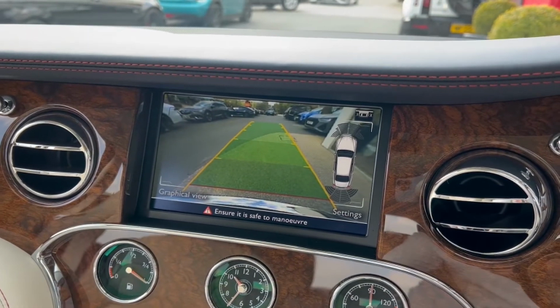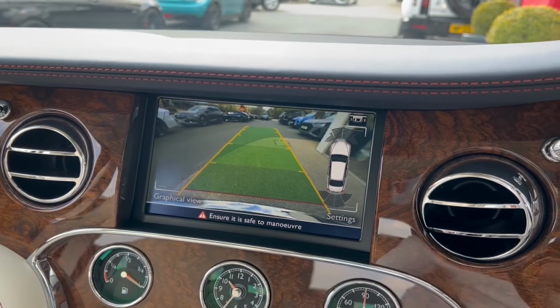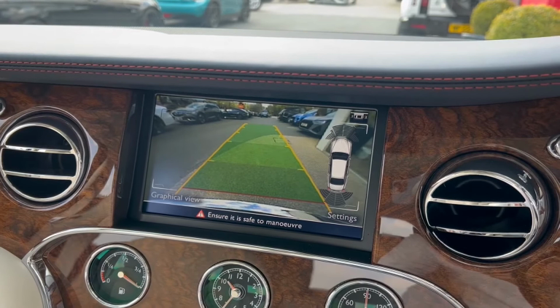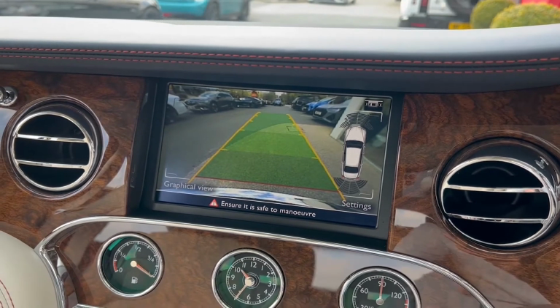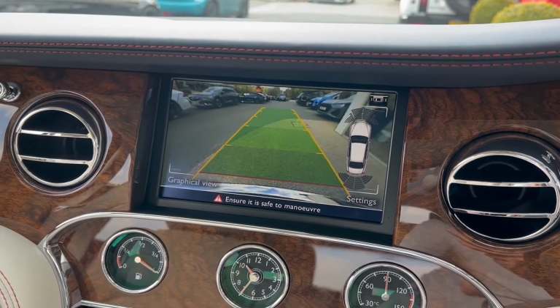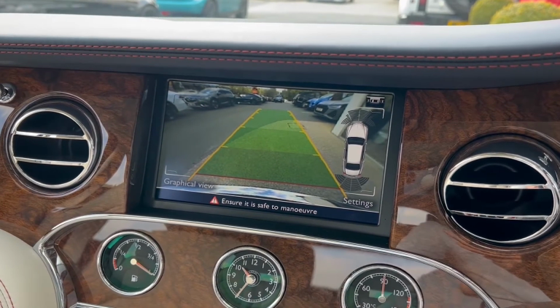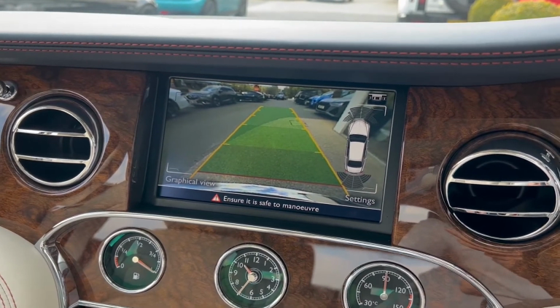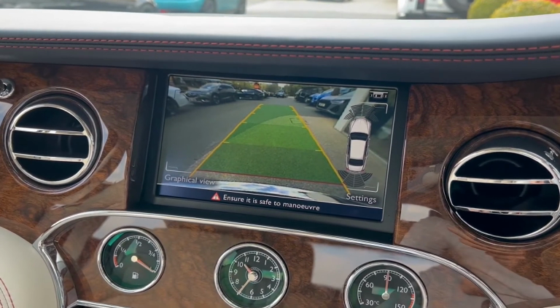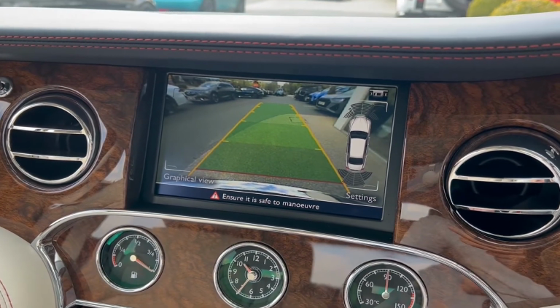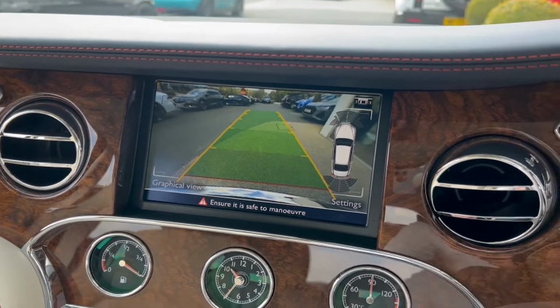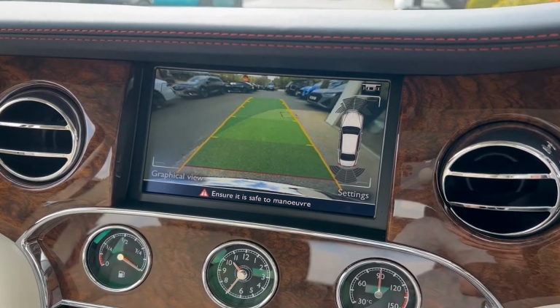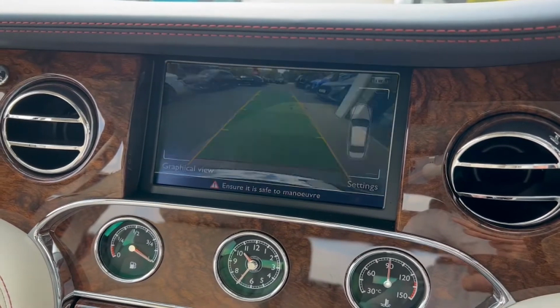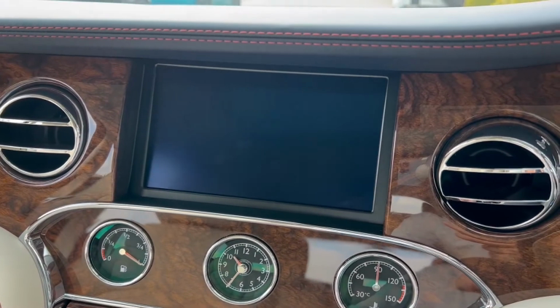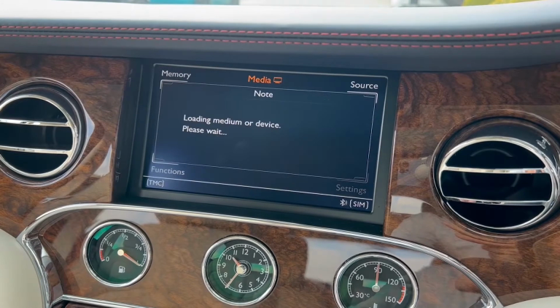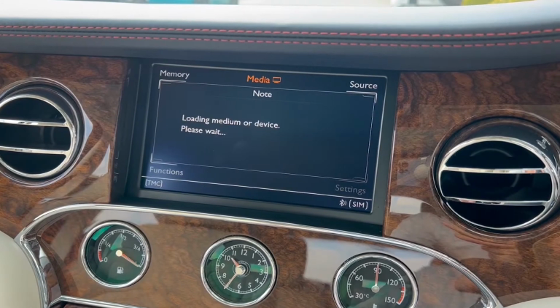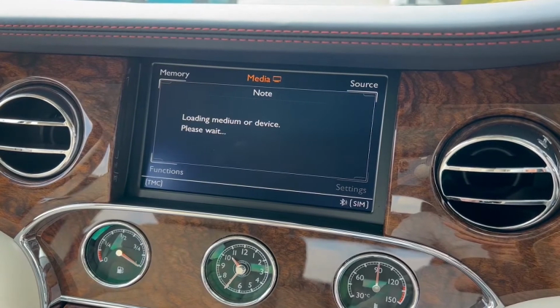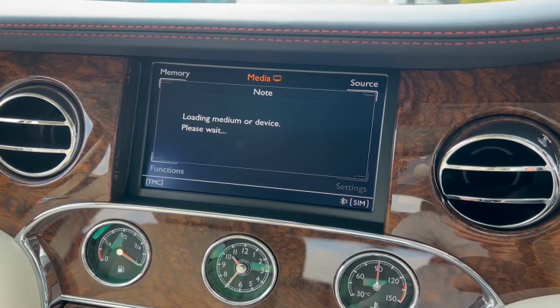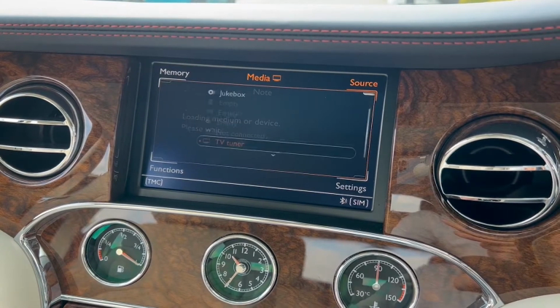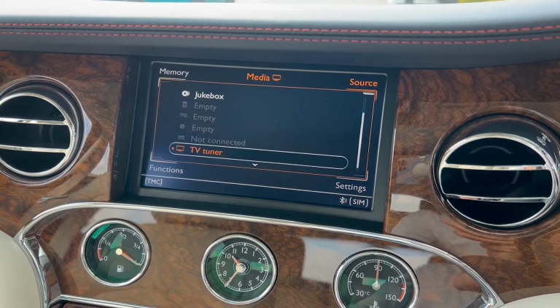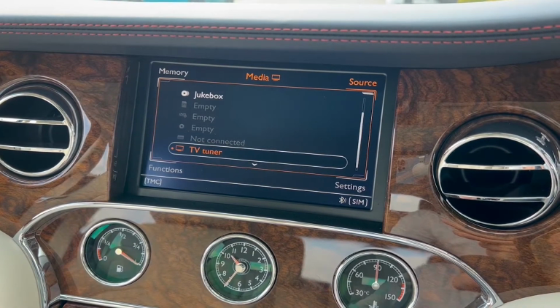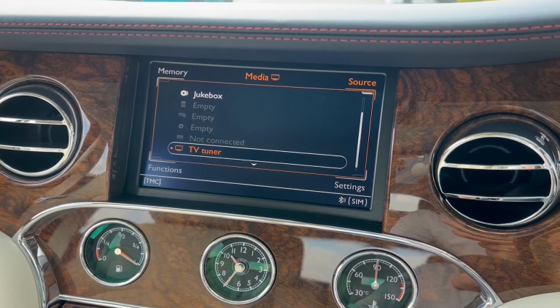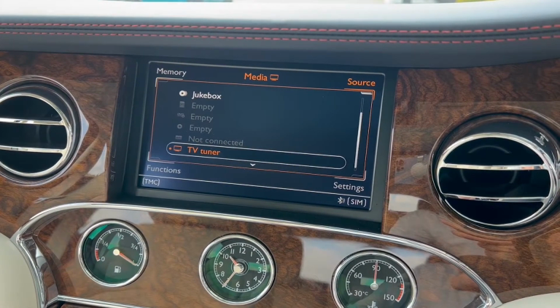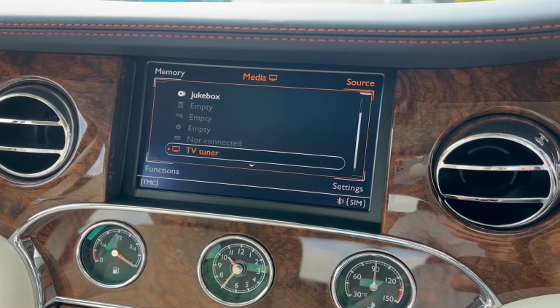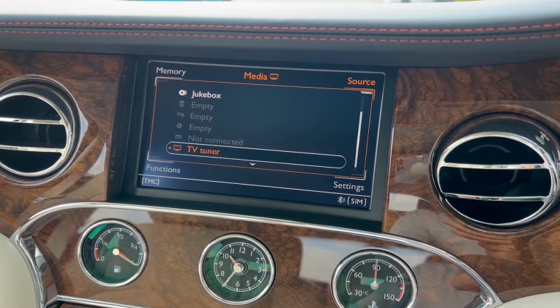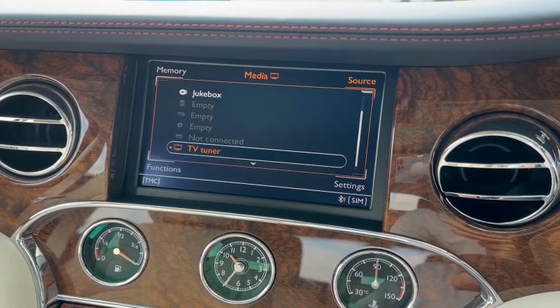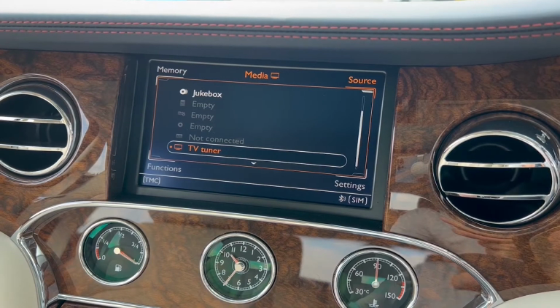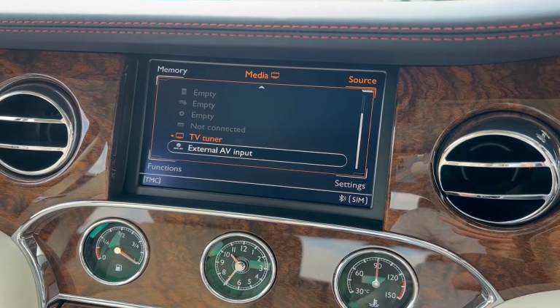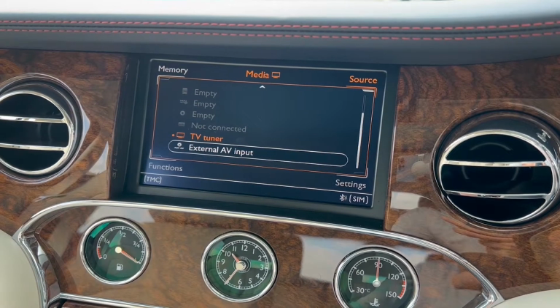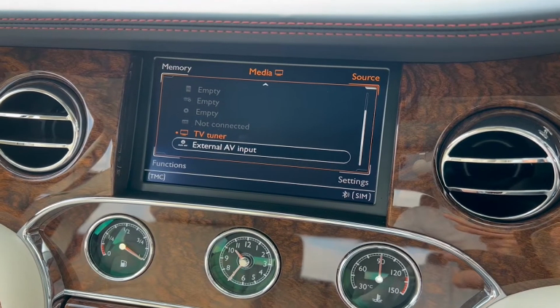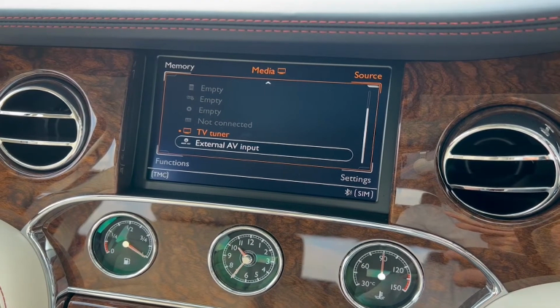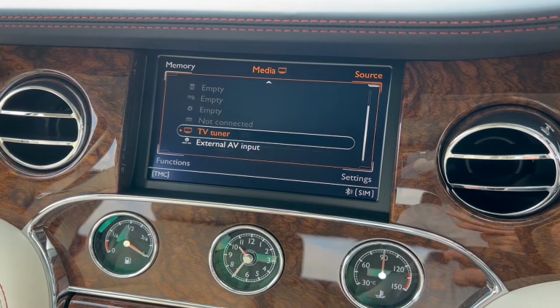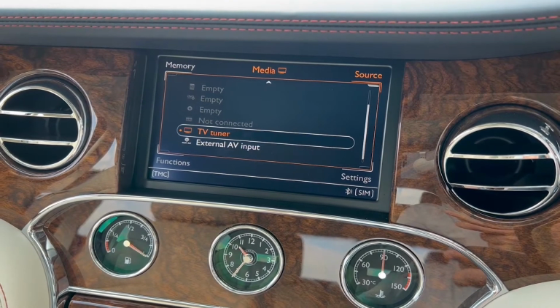Some of the additional features this vehicle has: park distance control in the front and rear, plus a rear view camera system, adaptive cruise control, satellite navigation, keyless entry as well as keyless start, Climatronic climate control, and a headlight range control.